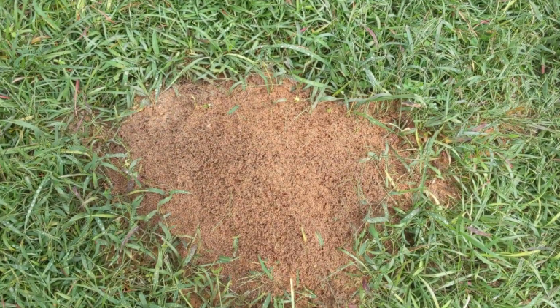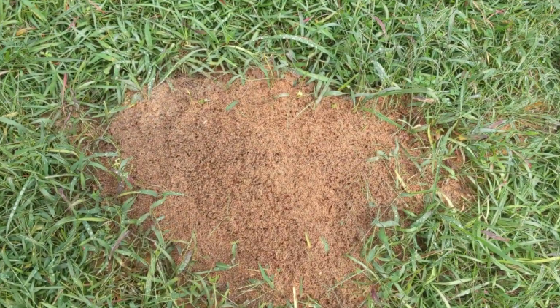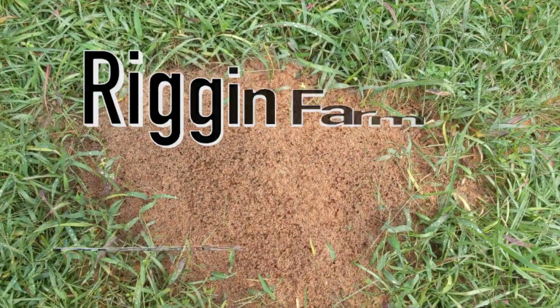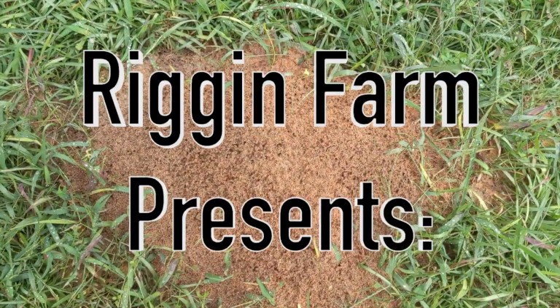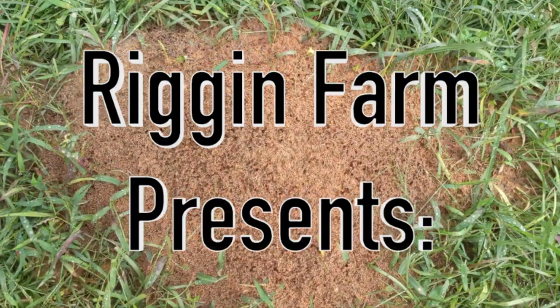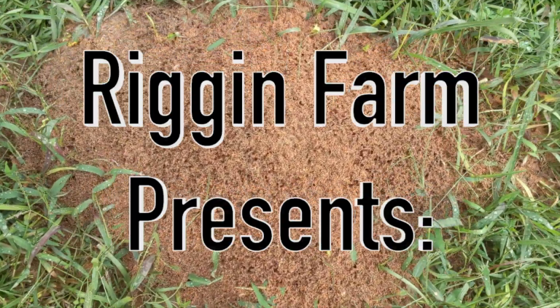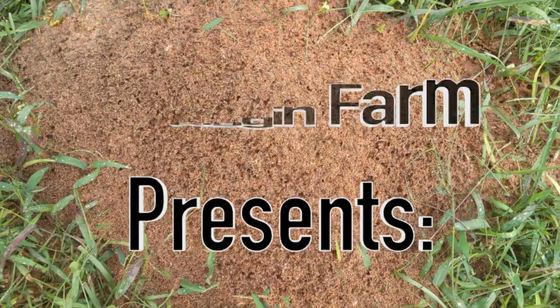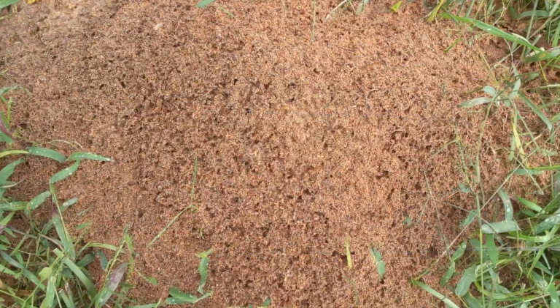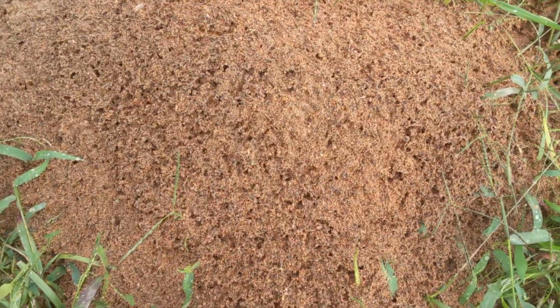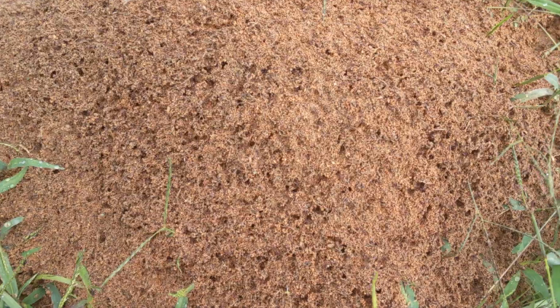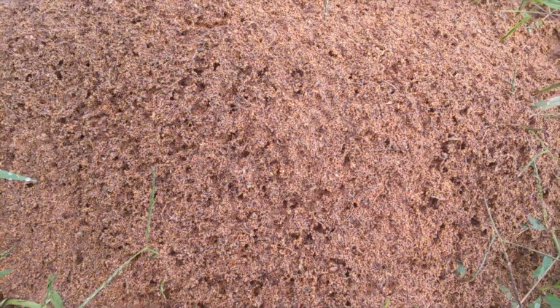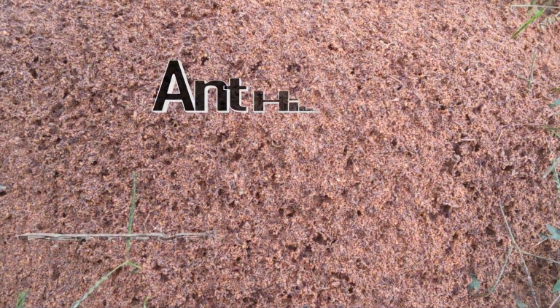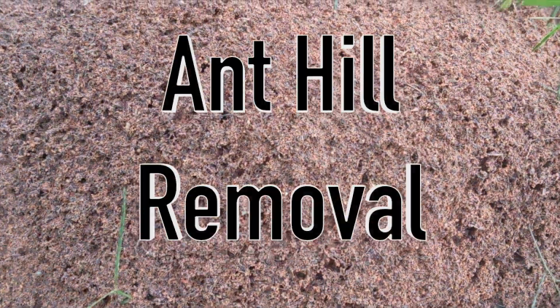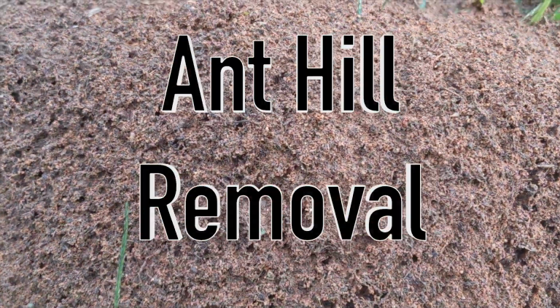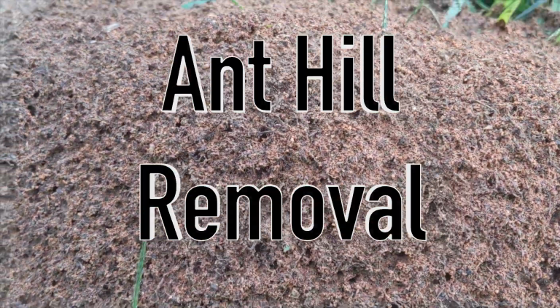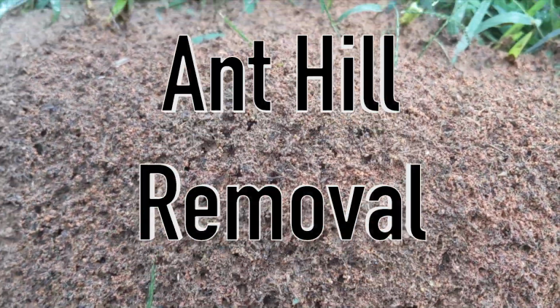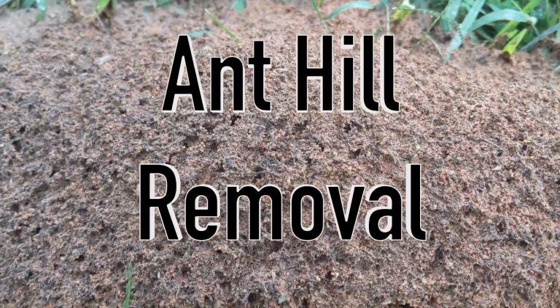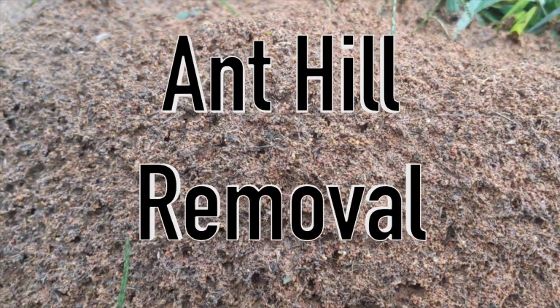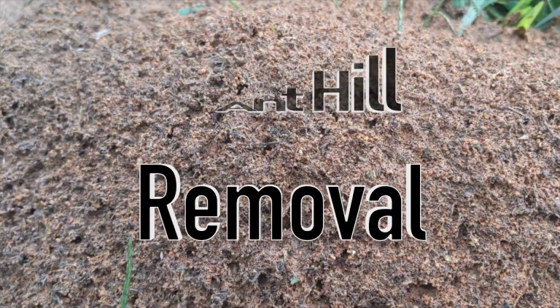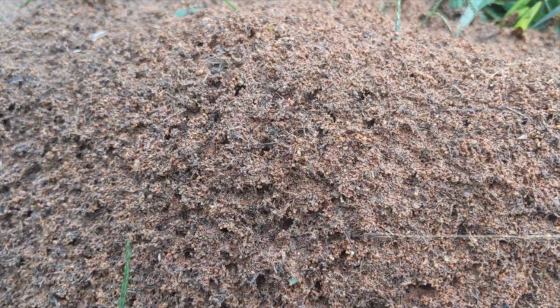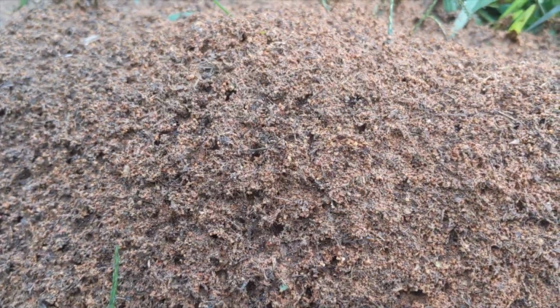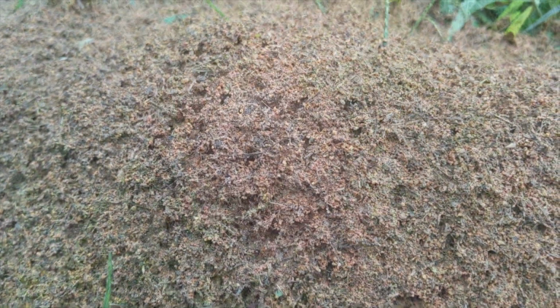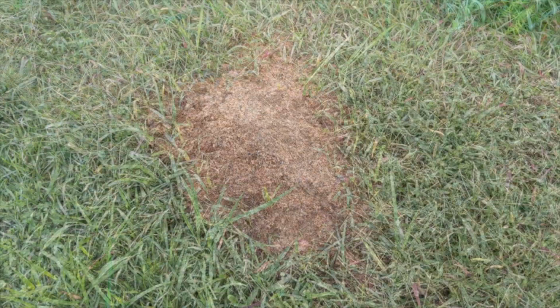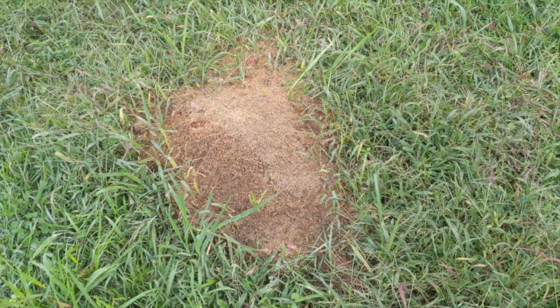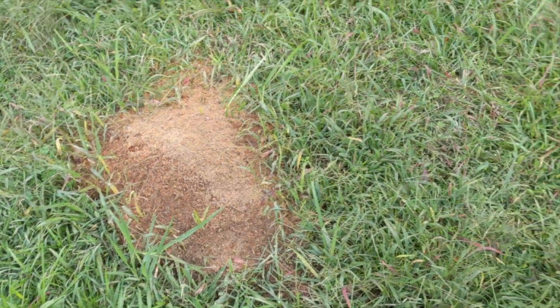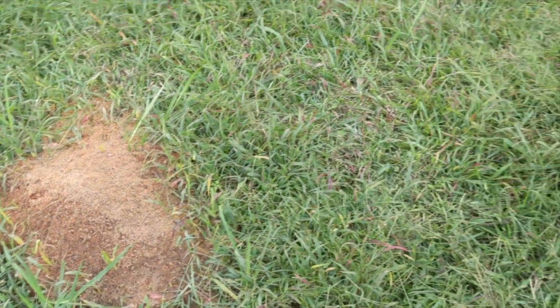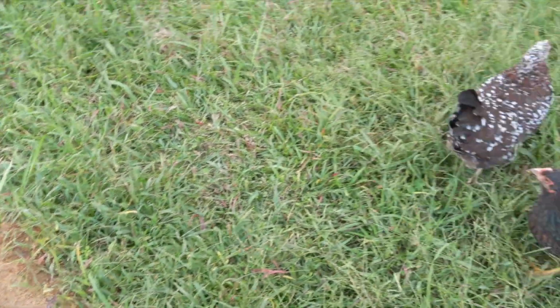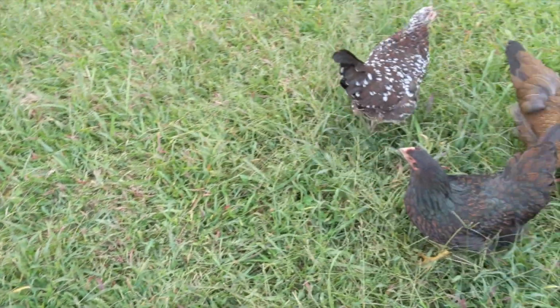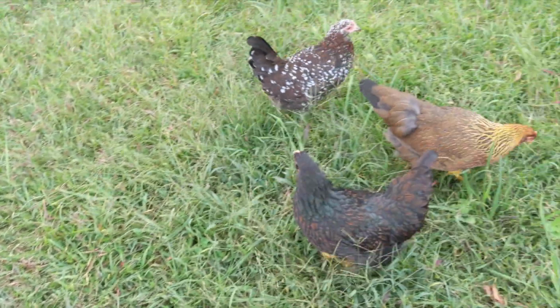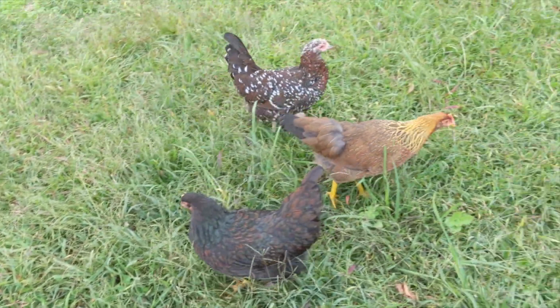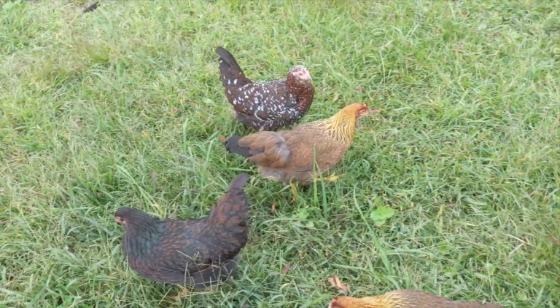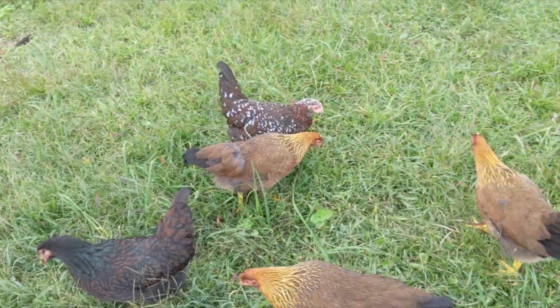Welcome to the Riggin' Farm YouTube channel. In this video, we'll show you how we quickly remove ant hills for free. Our method requires pasture-raised chickens.